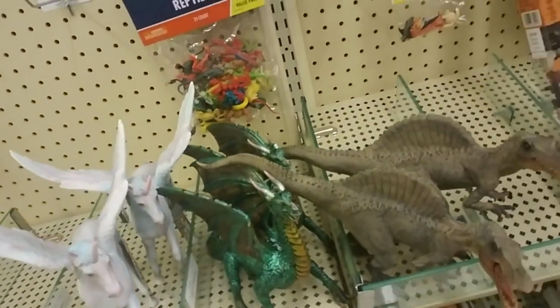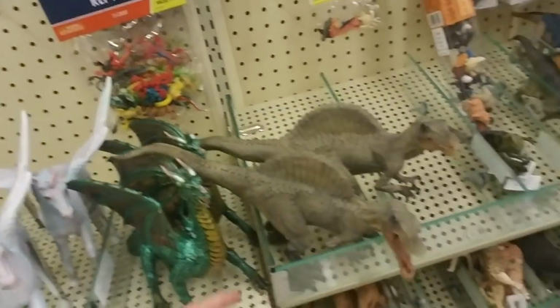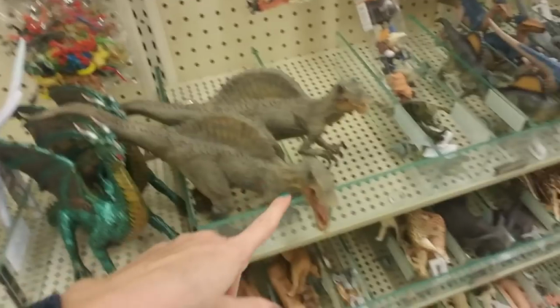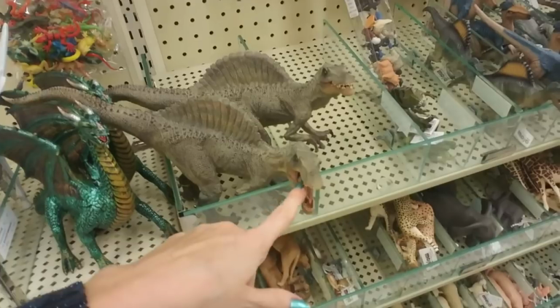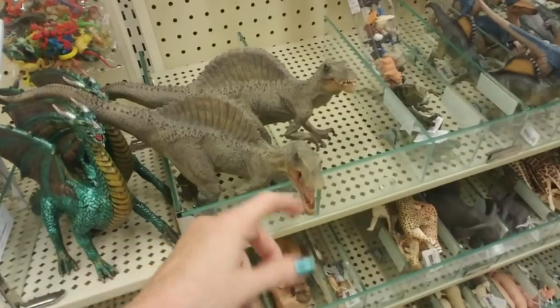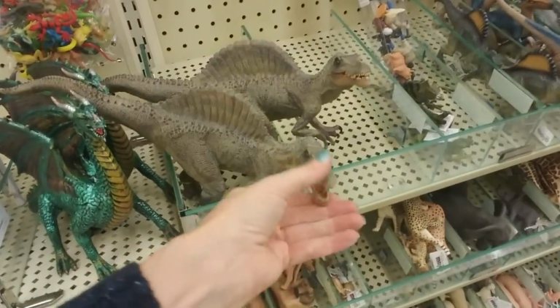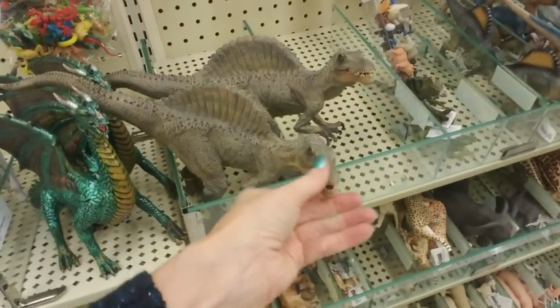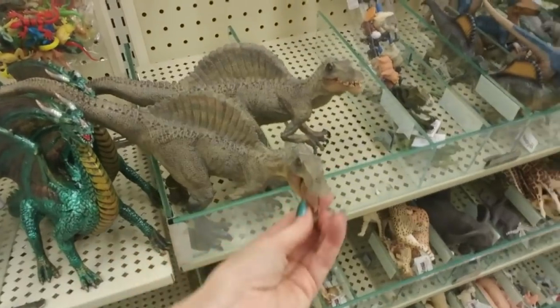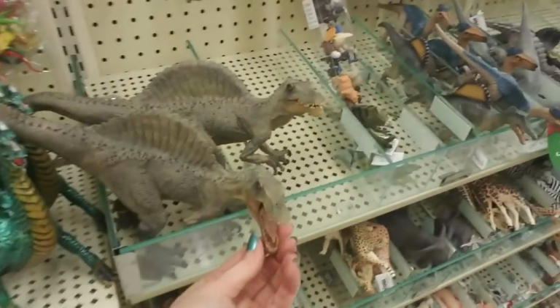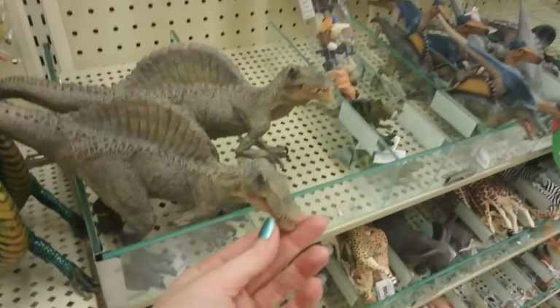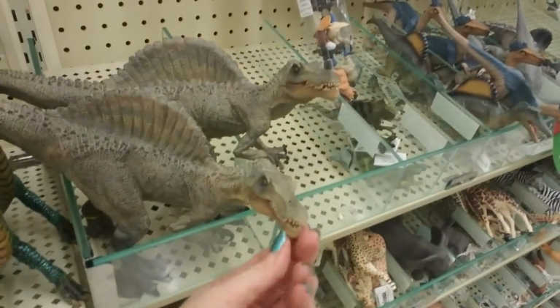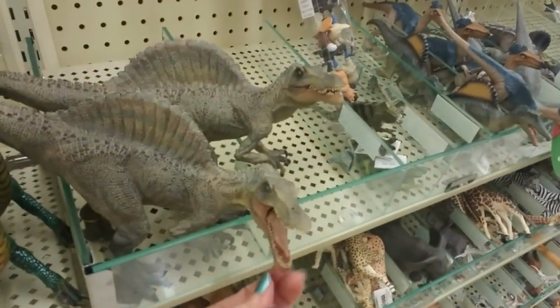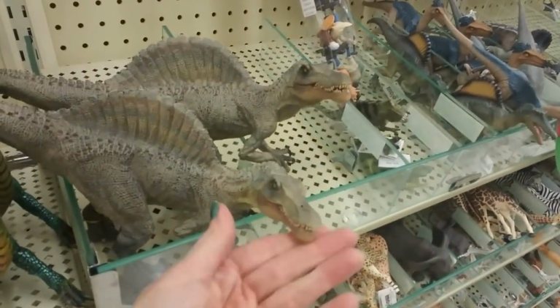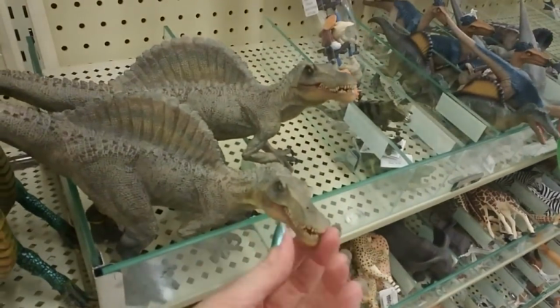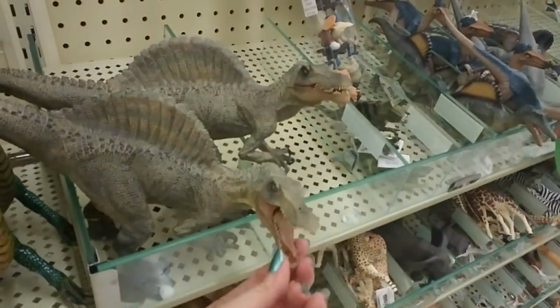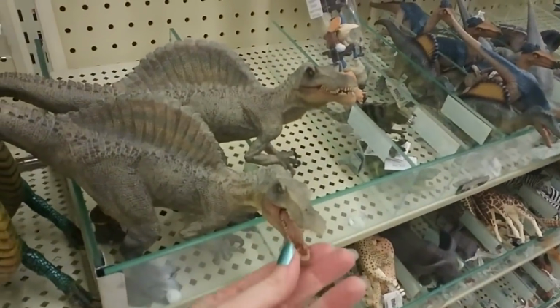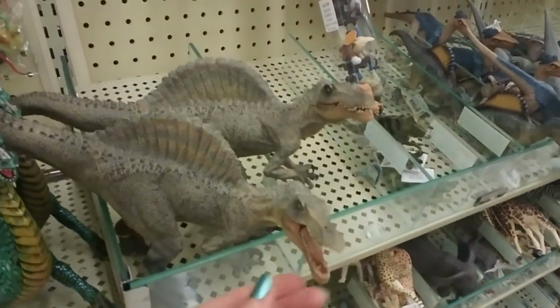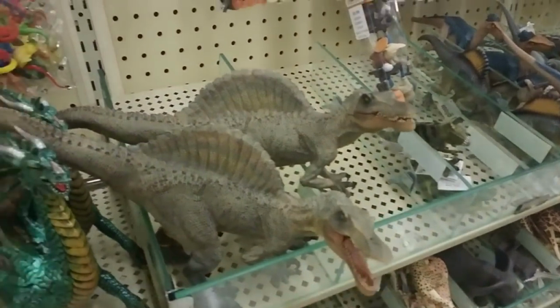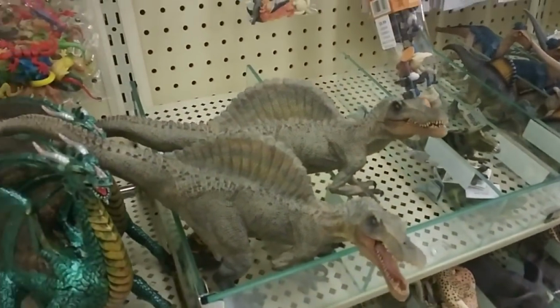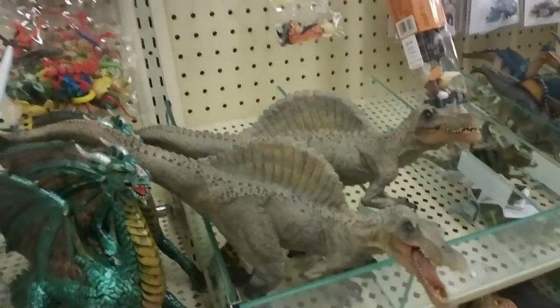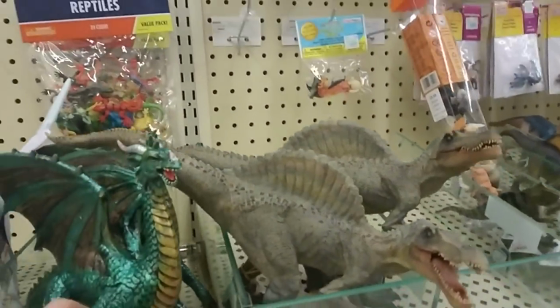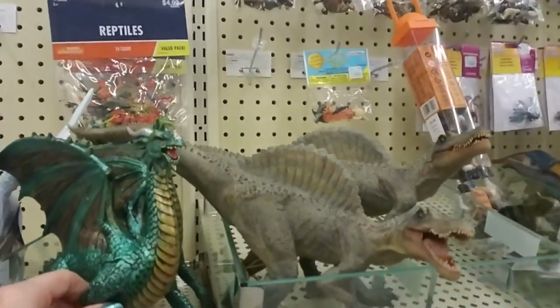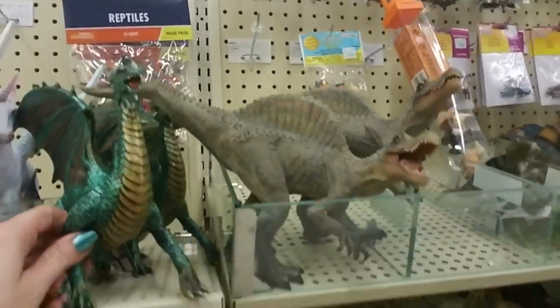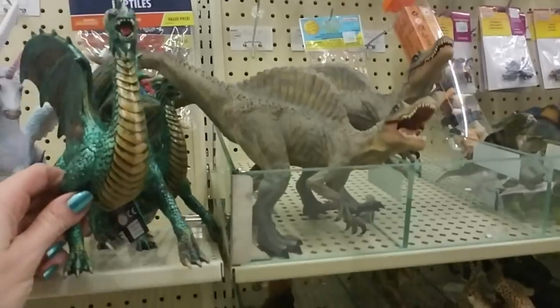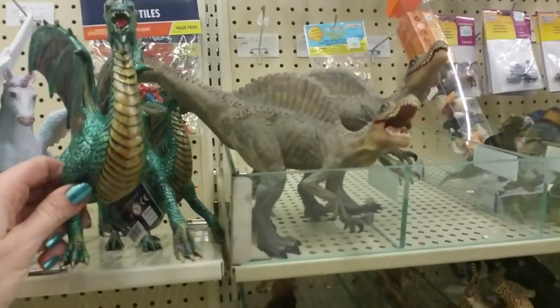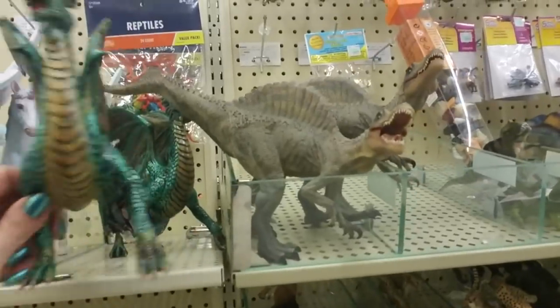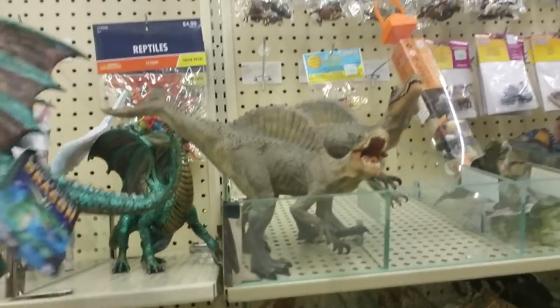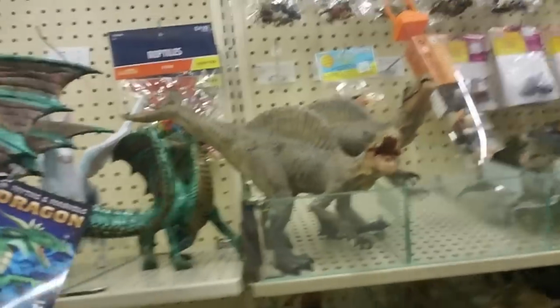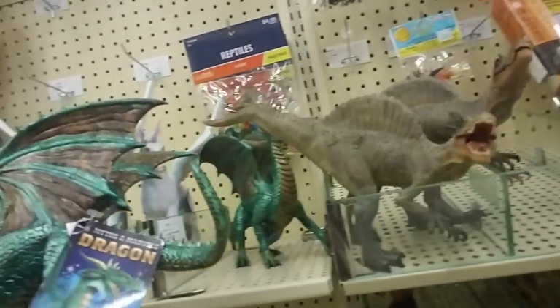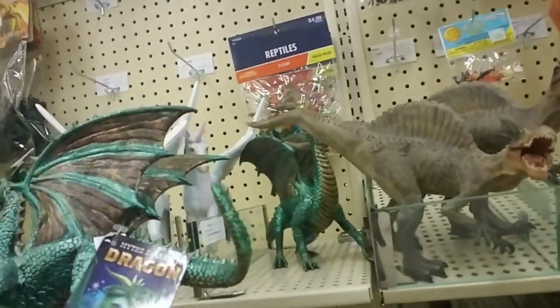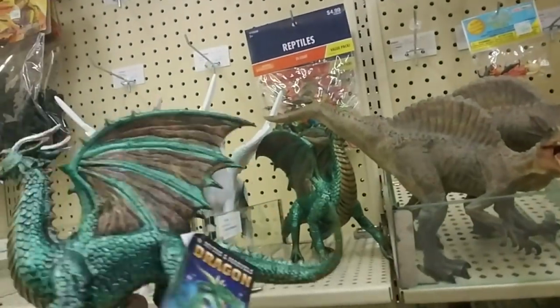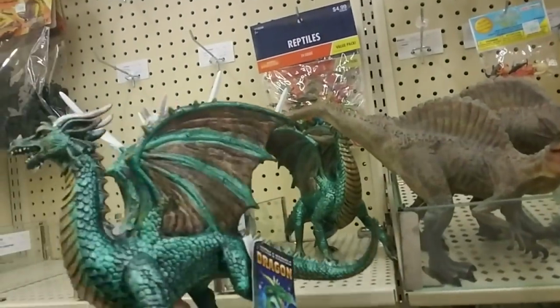There's a big Spinosaurus. Oh, and his mouth opens and closes too! And a pretty dragon — look at that.